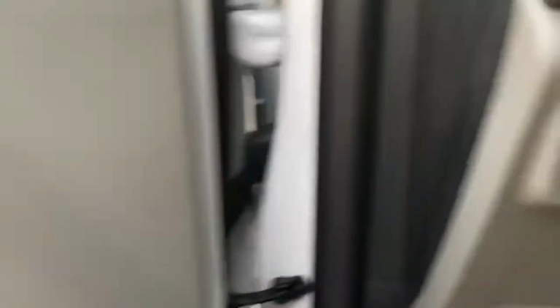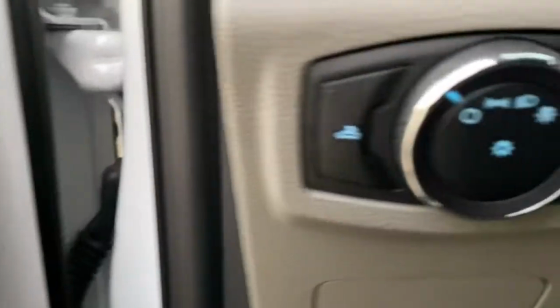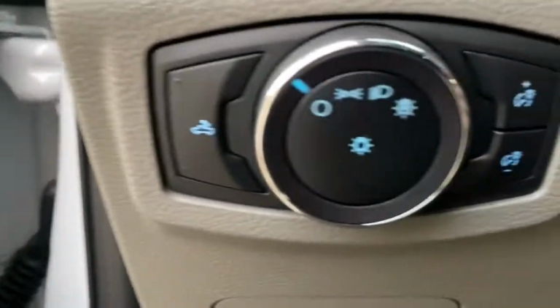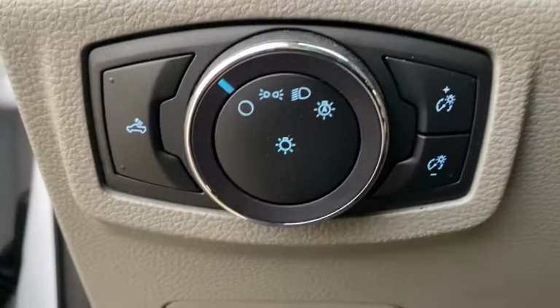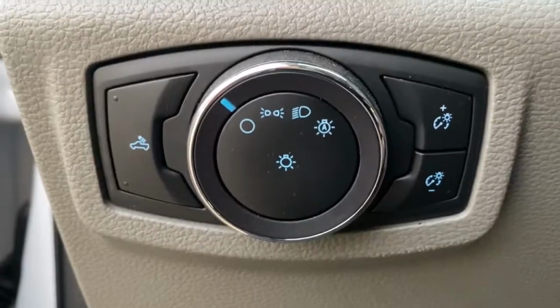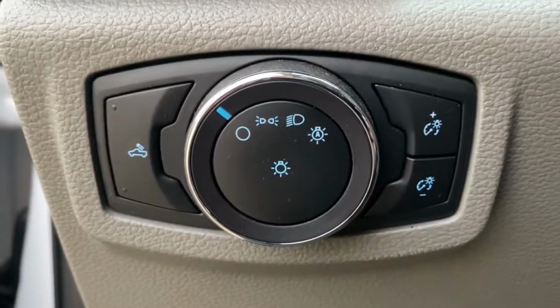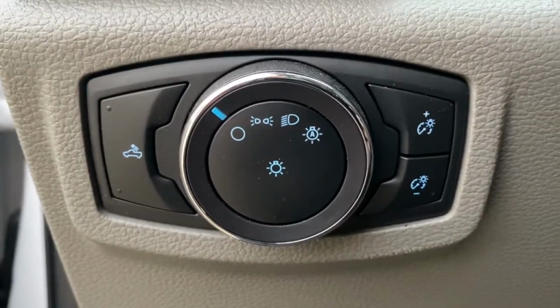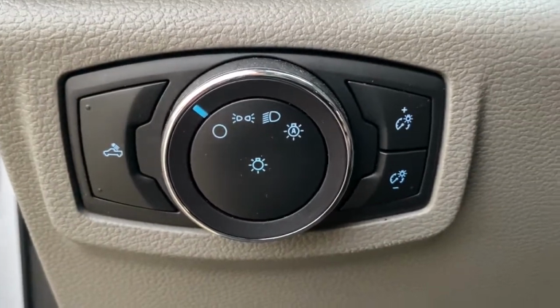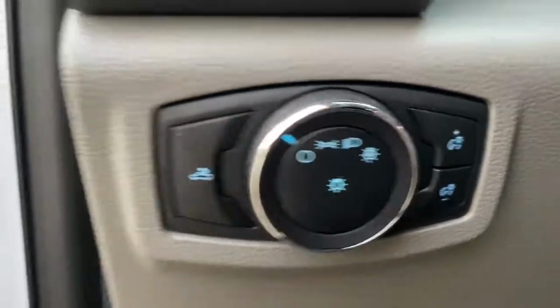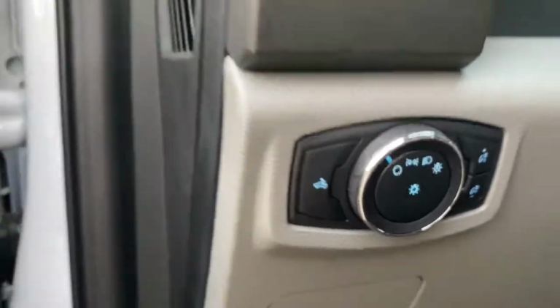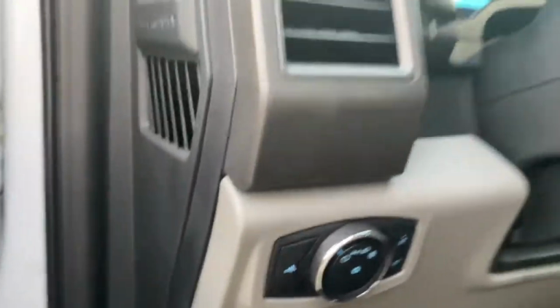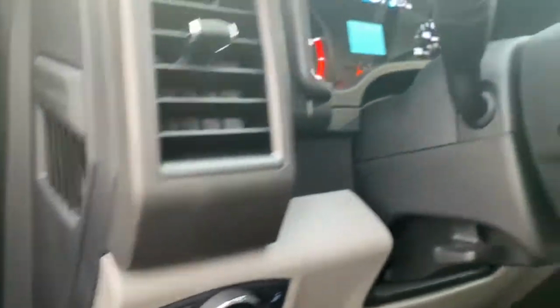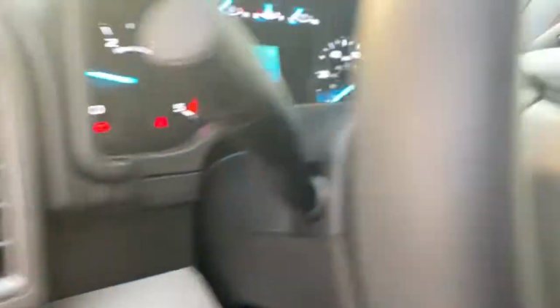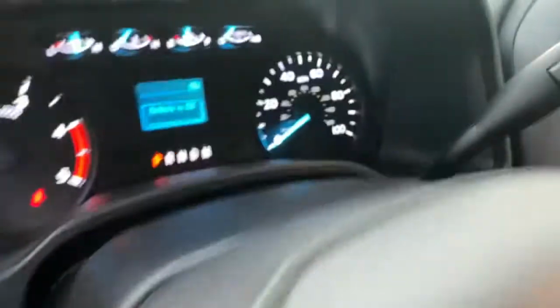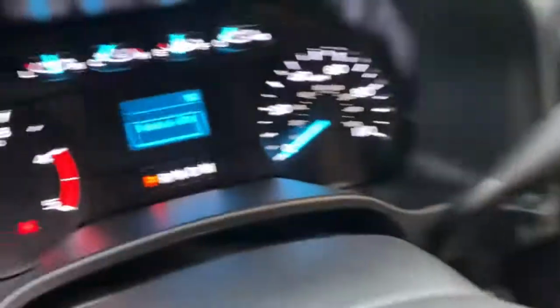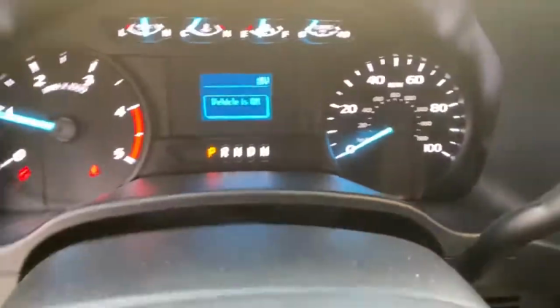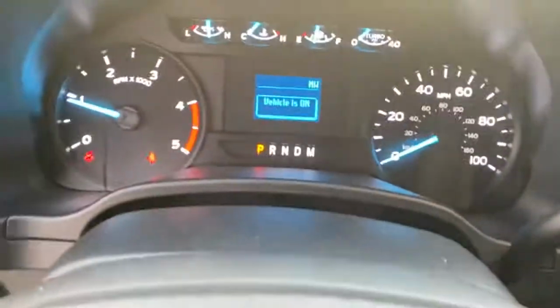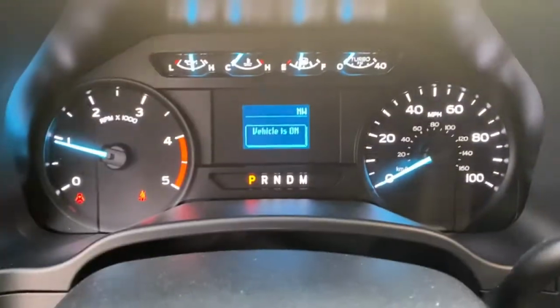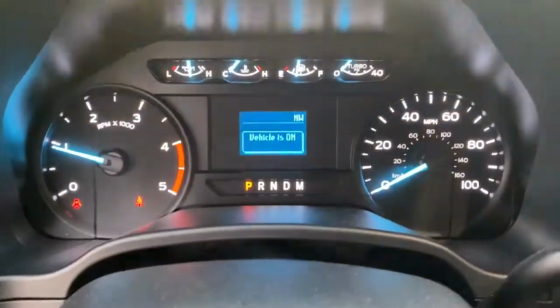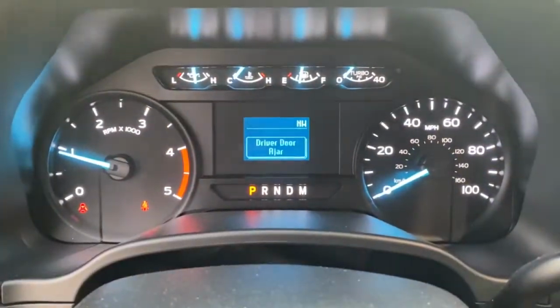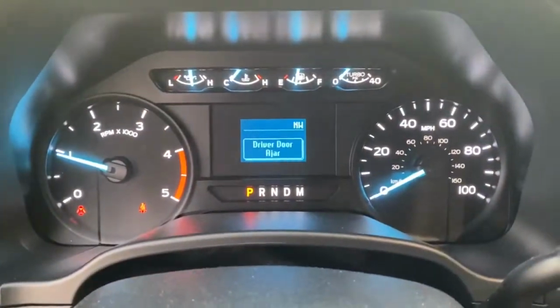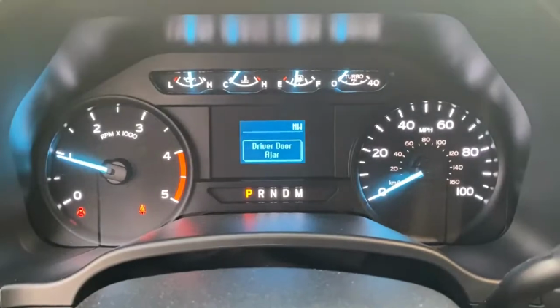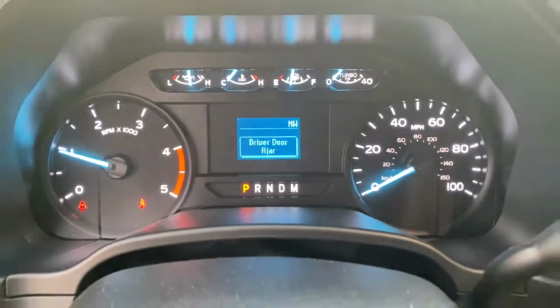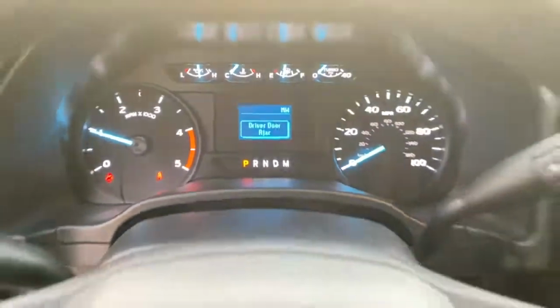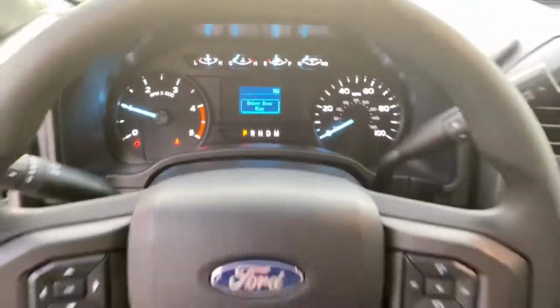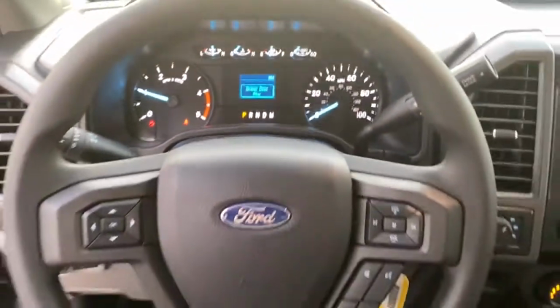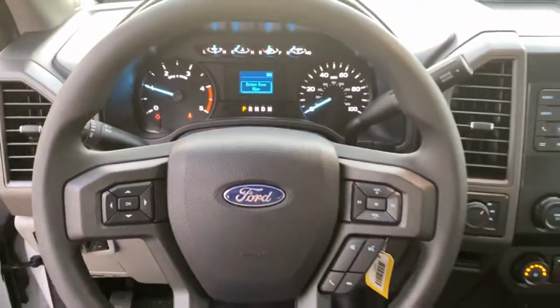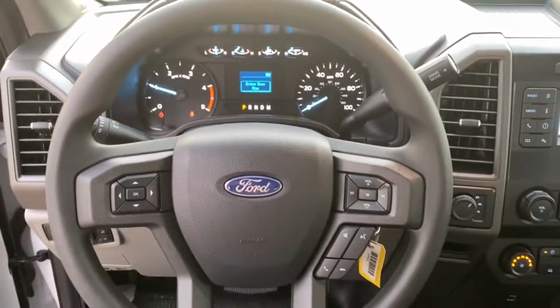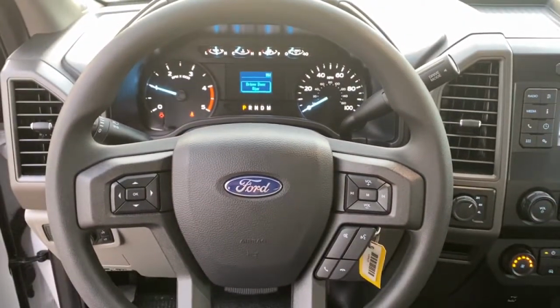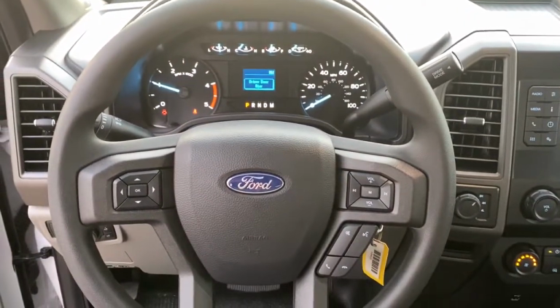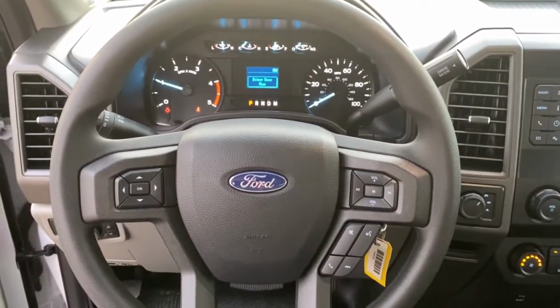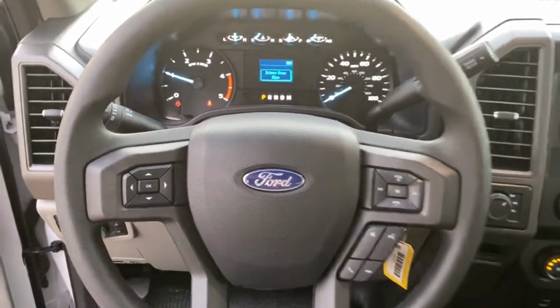The following are some of this vehicle's highlighted options: electronic stability control, trip computer, four-wheel disc brakes, and power steering.